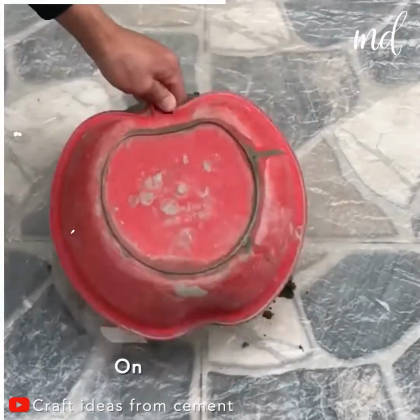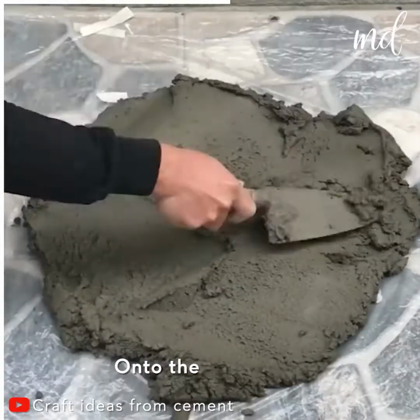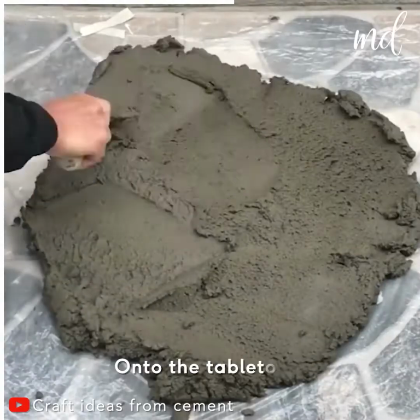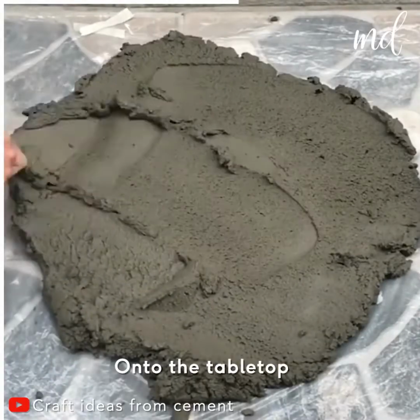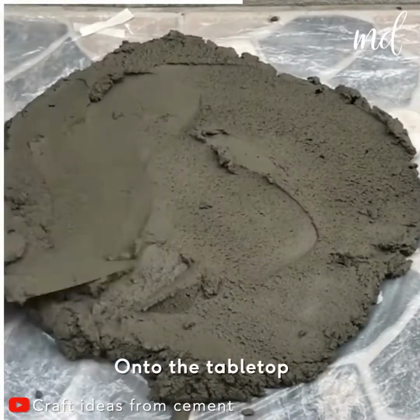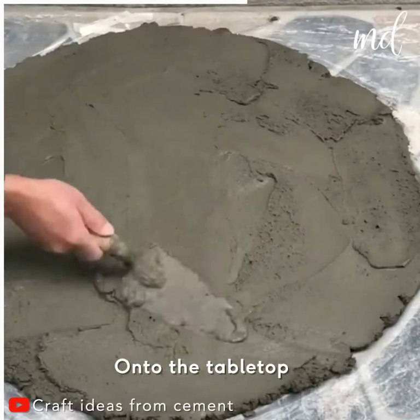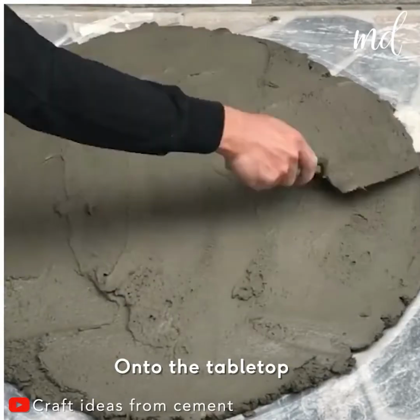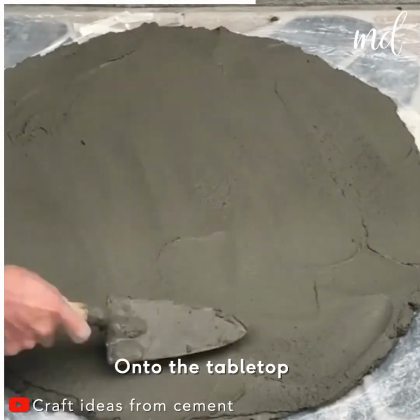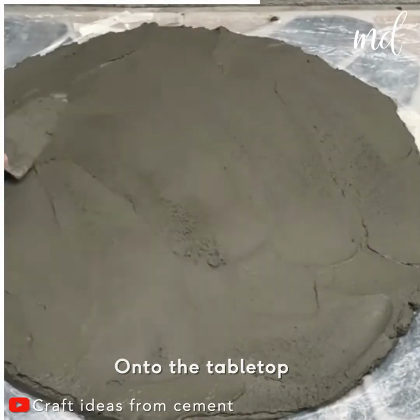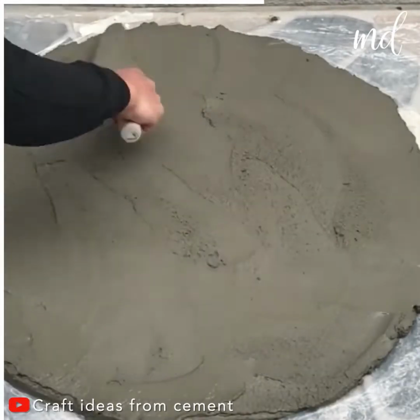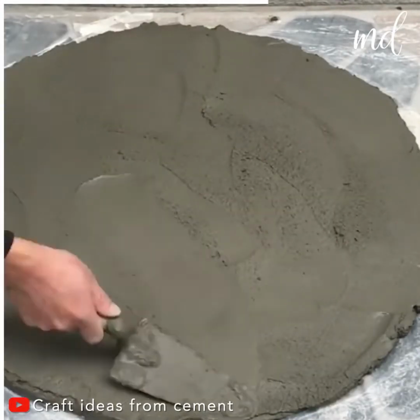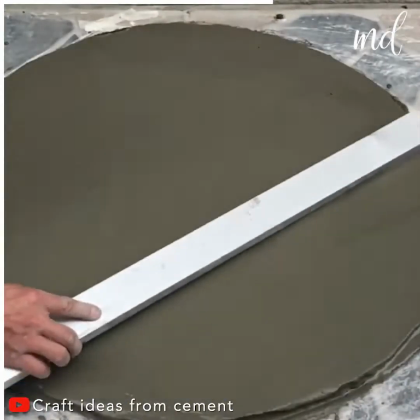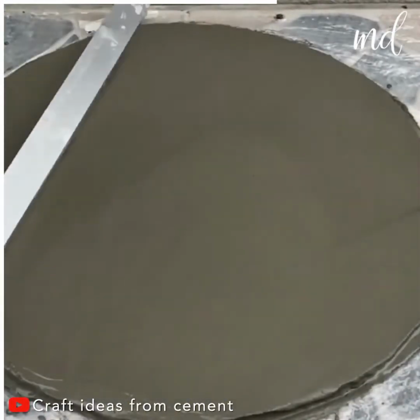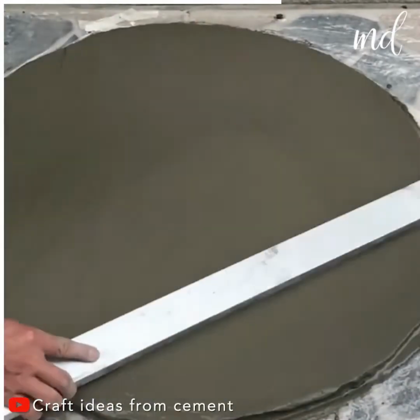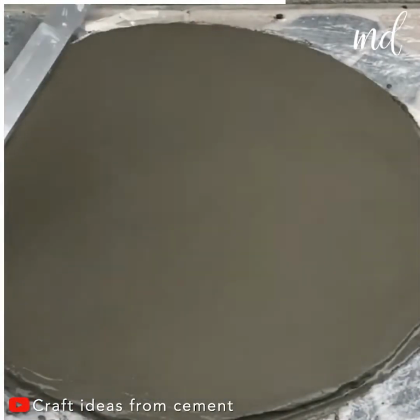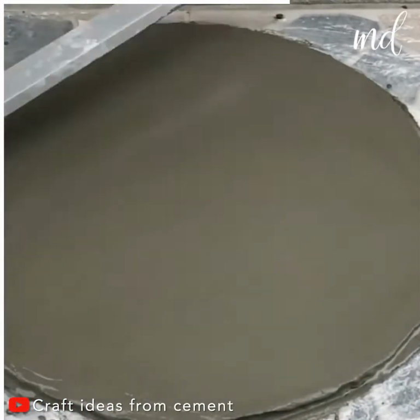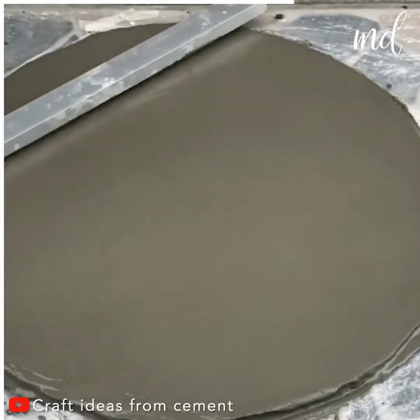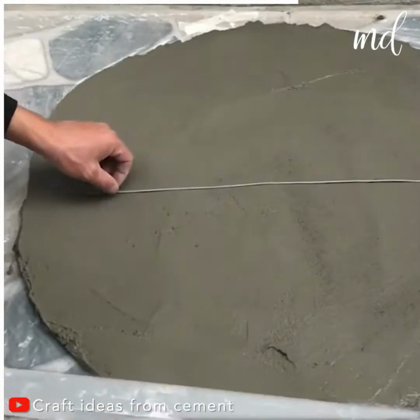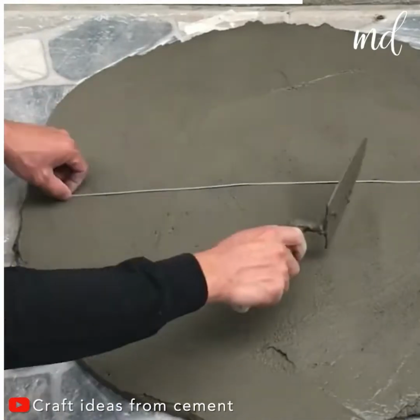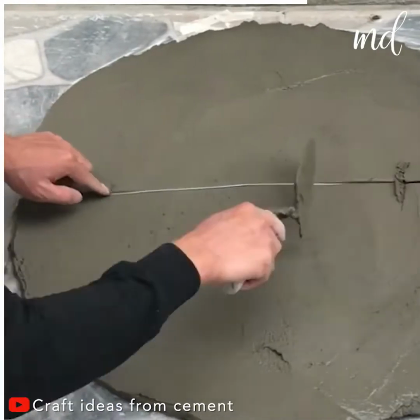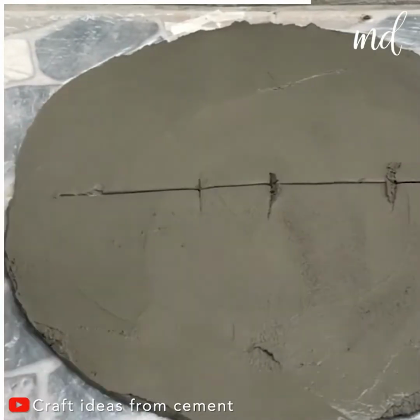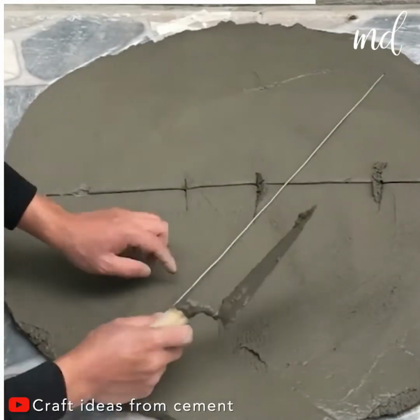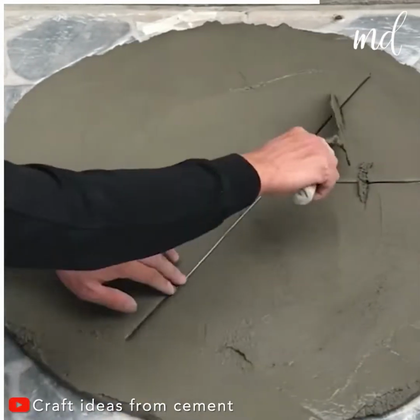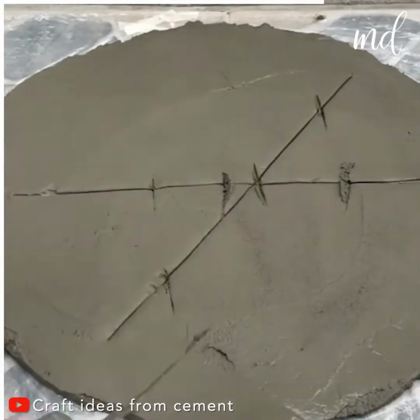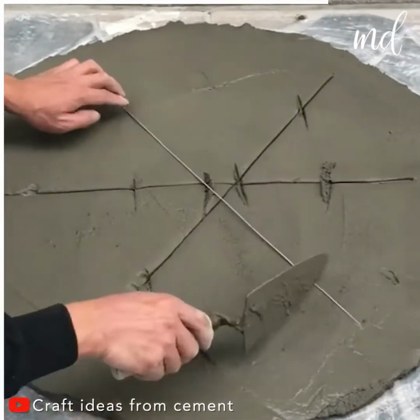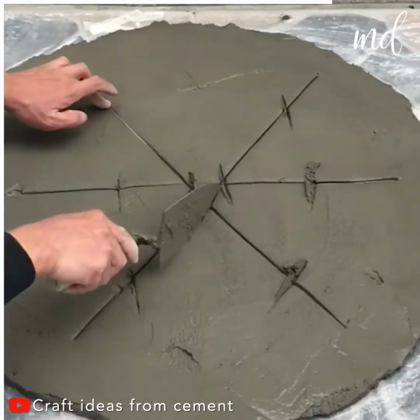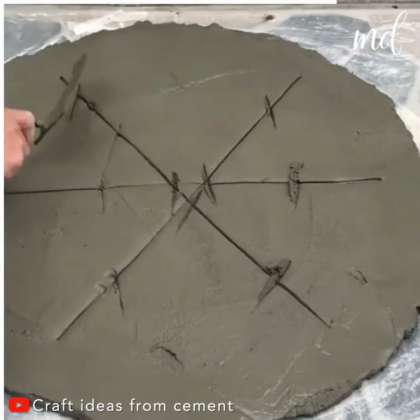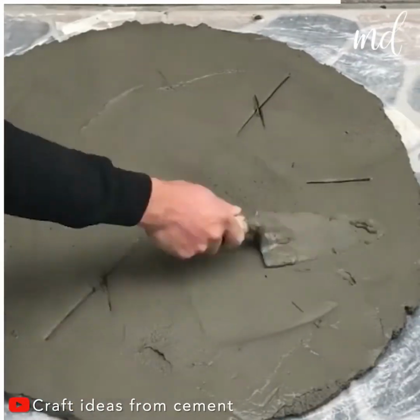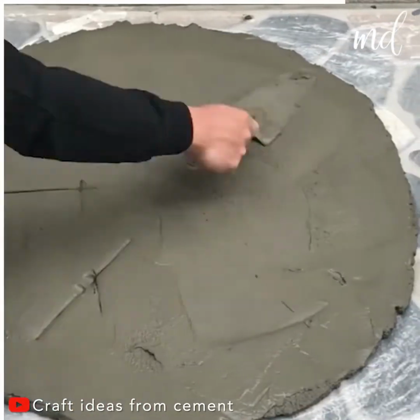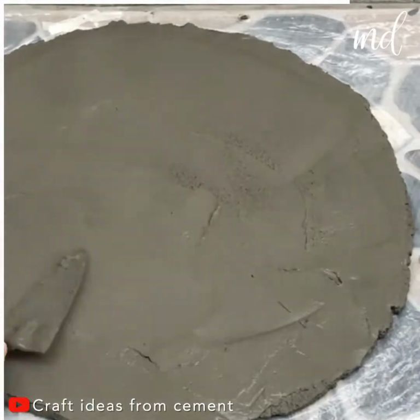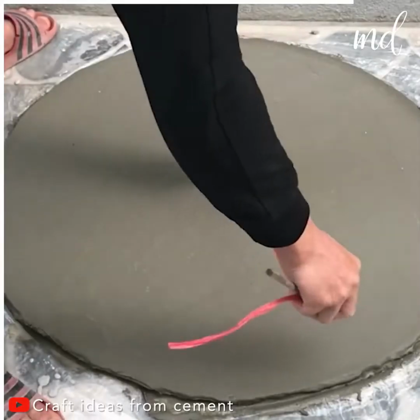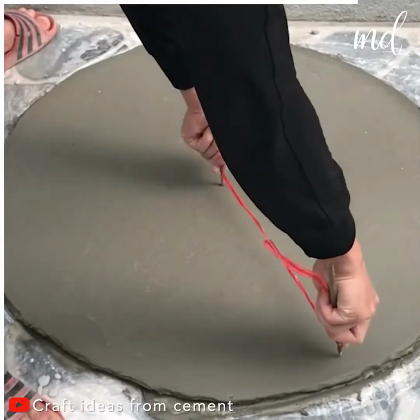Now, let's work on the tabletop. This guy is so precise — he doesn't even need a template. We aspire to reach his level of skill.